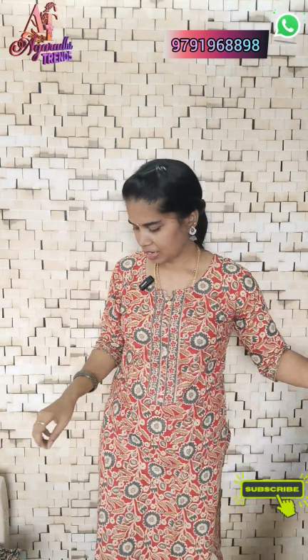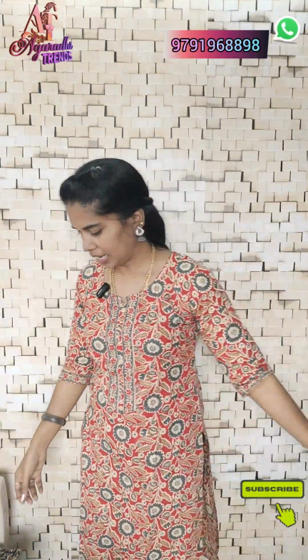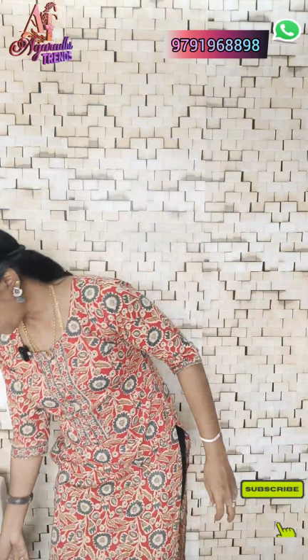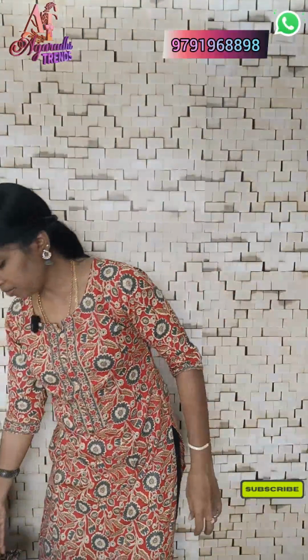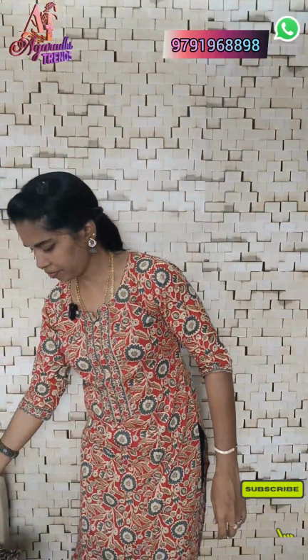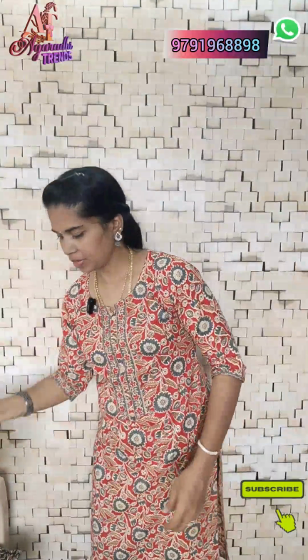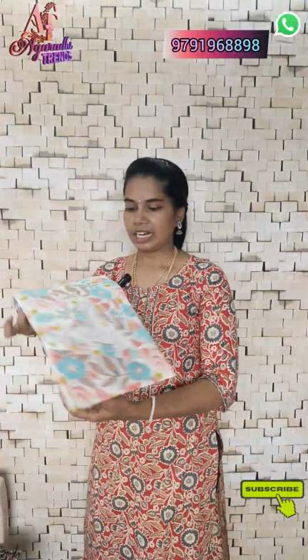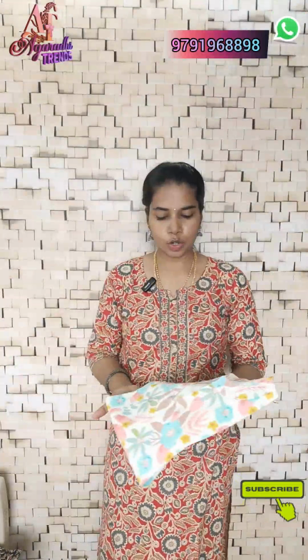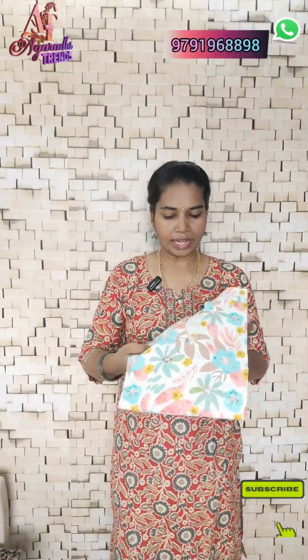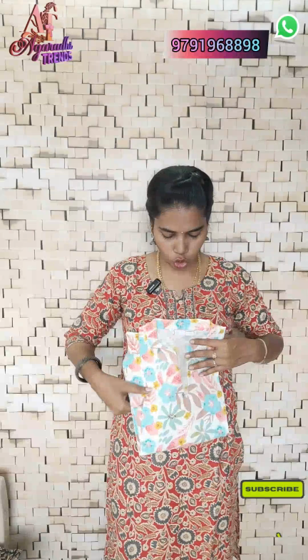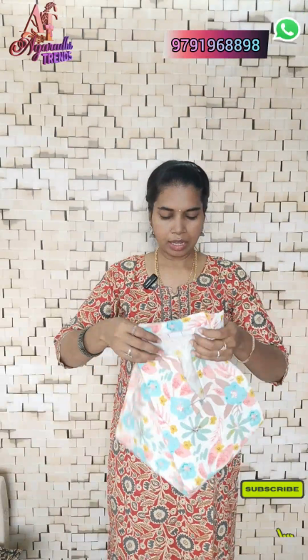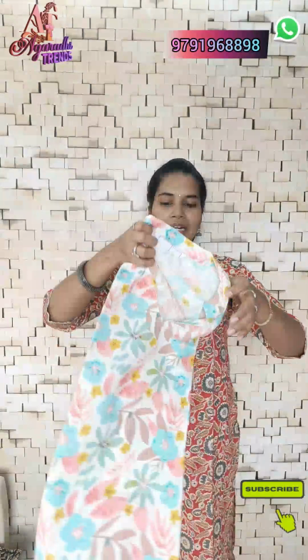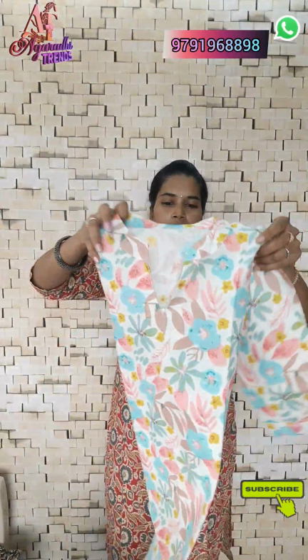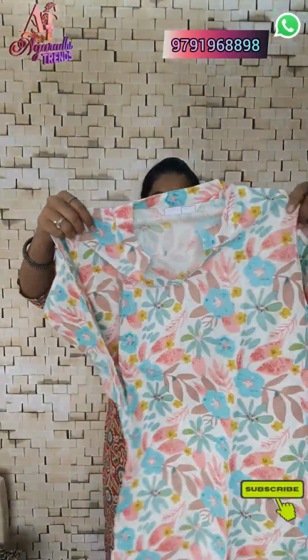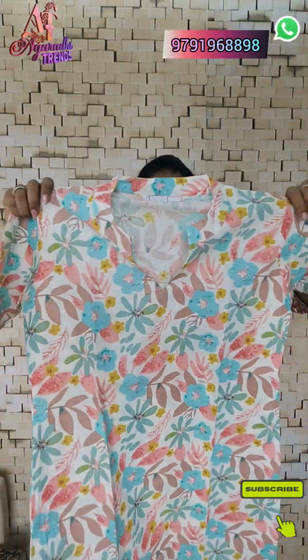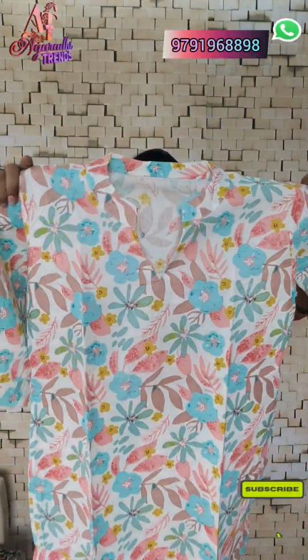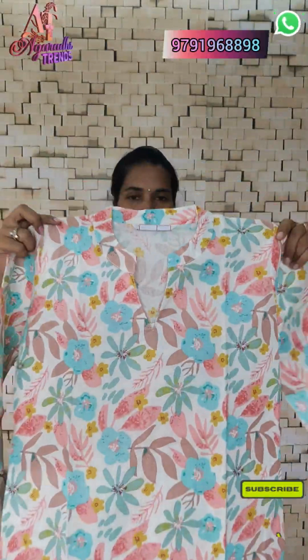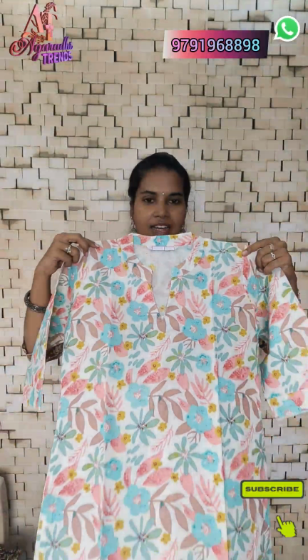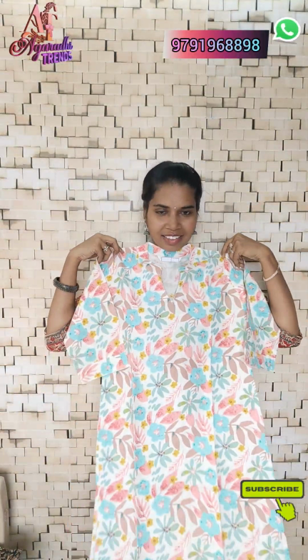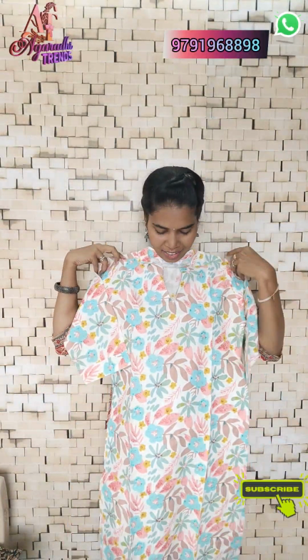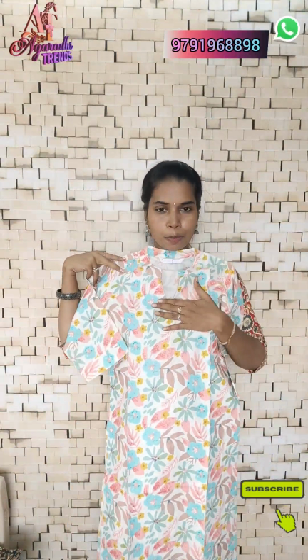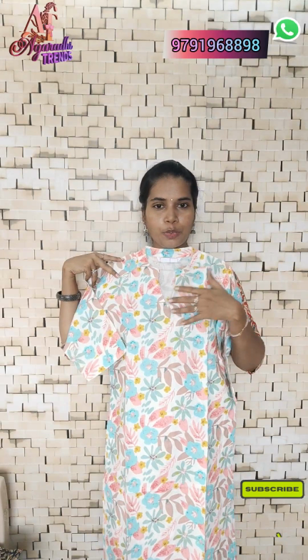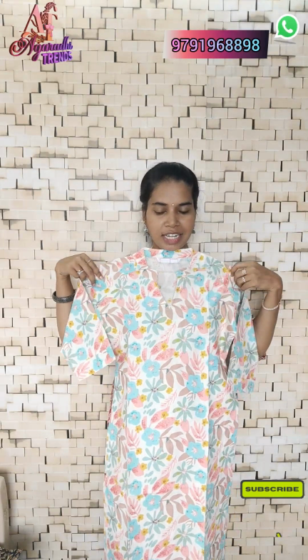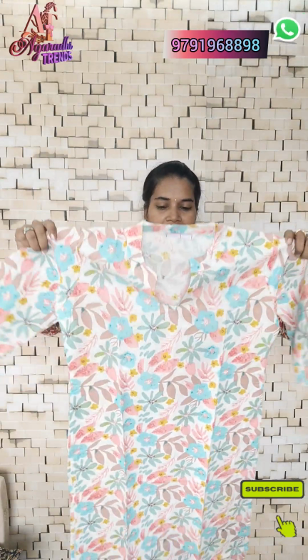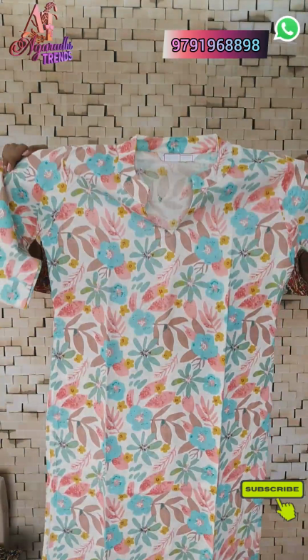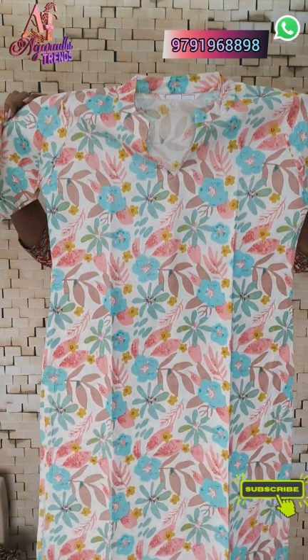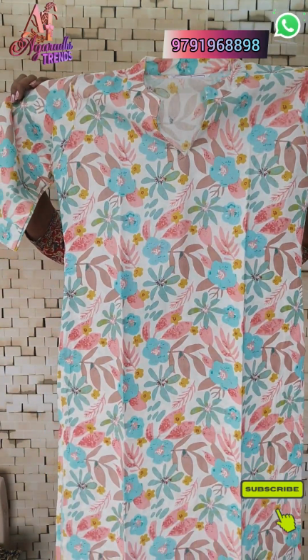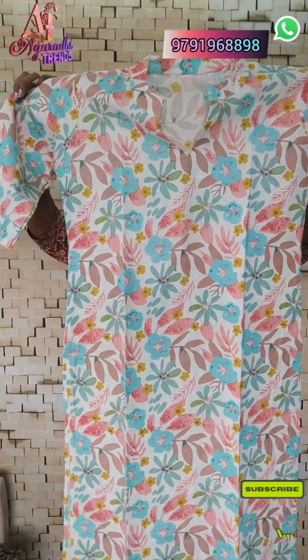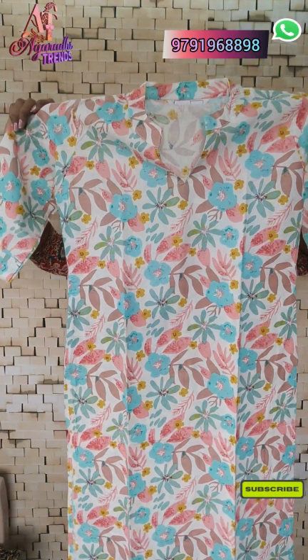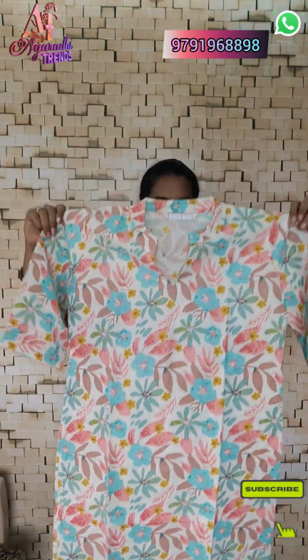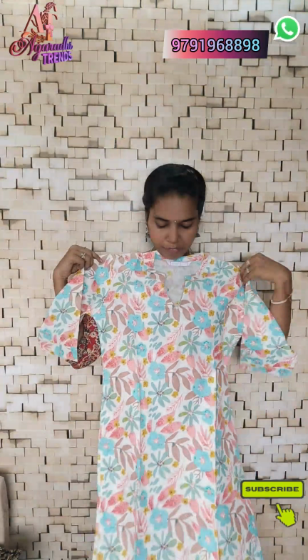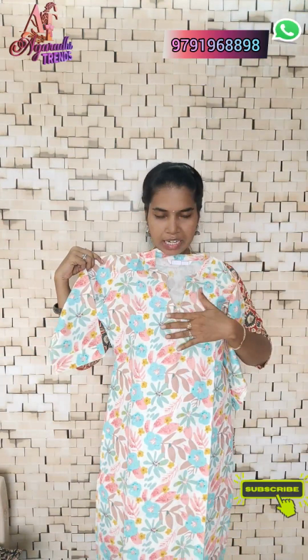The next color is a white color top. The design is great and it is a beautiful collar neck pattern.